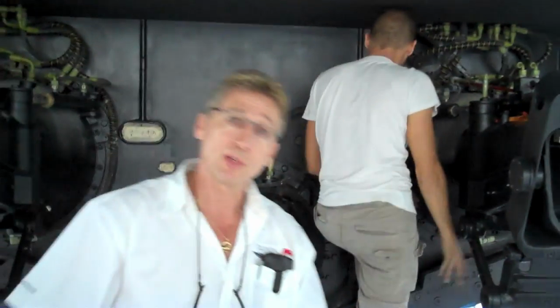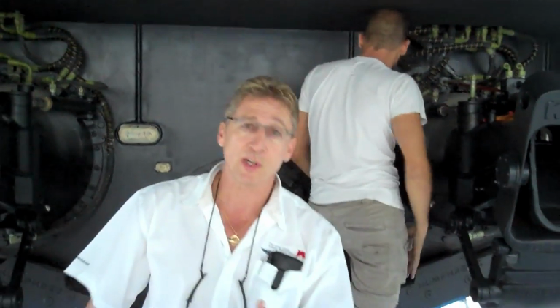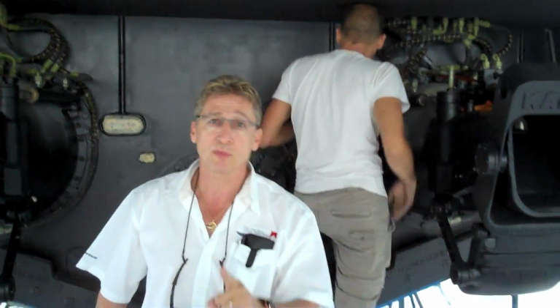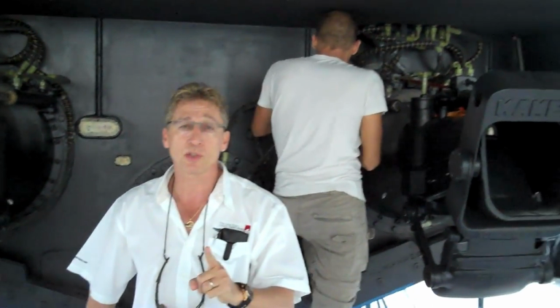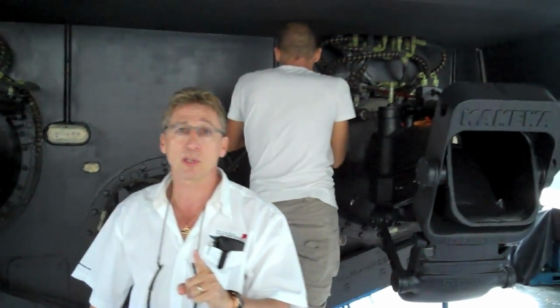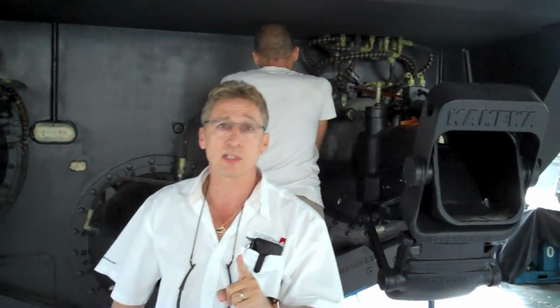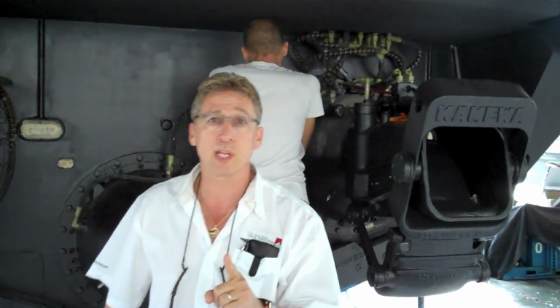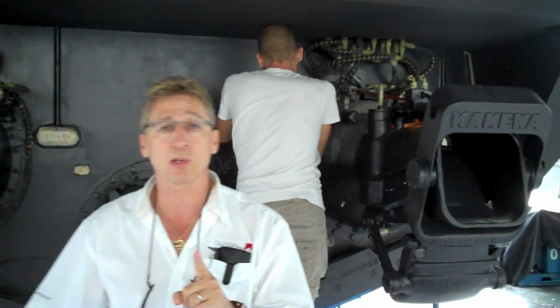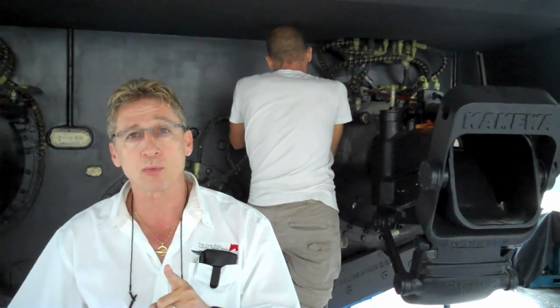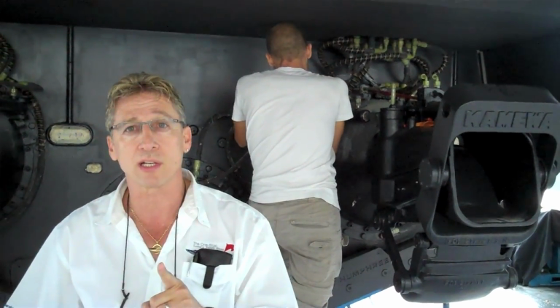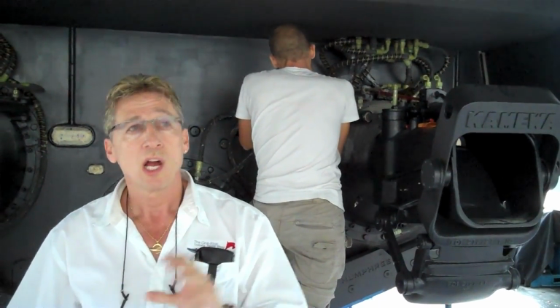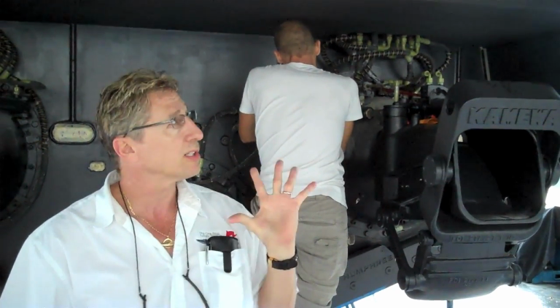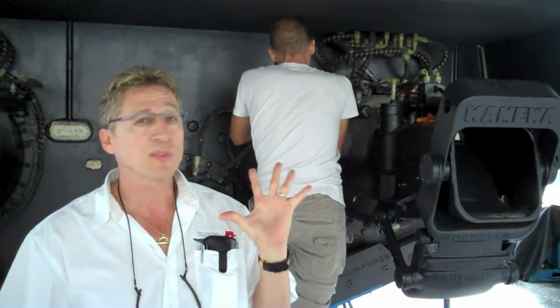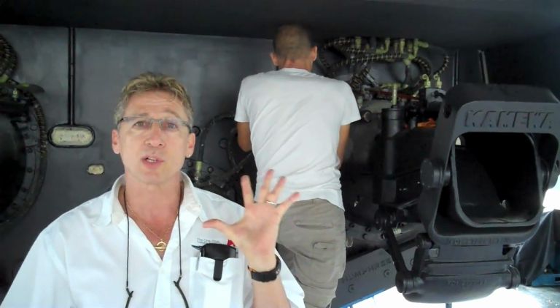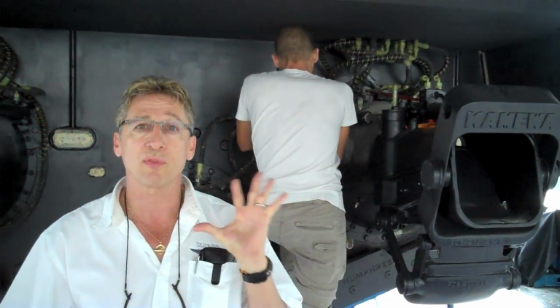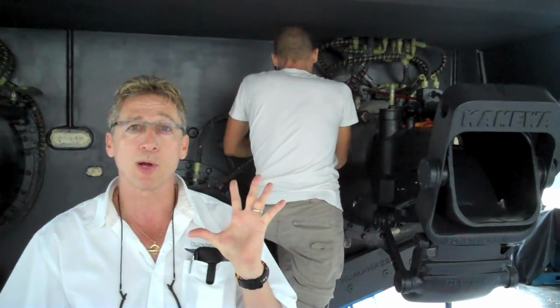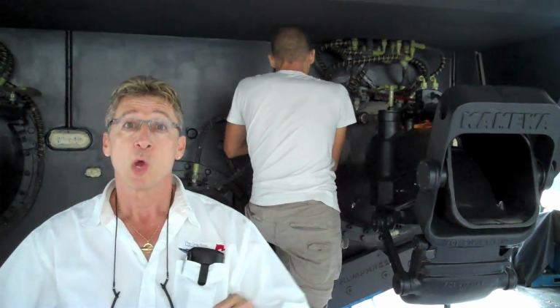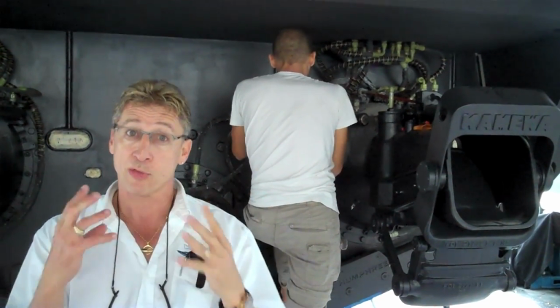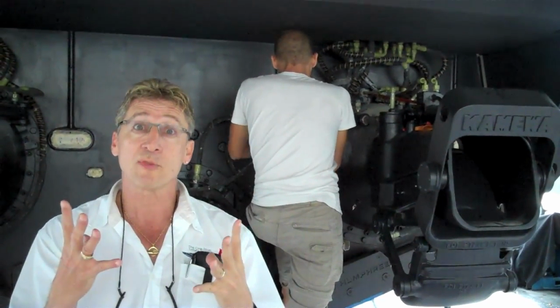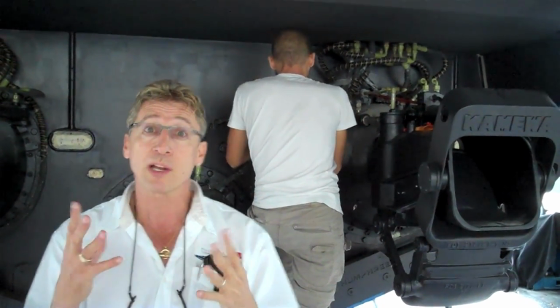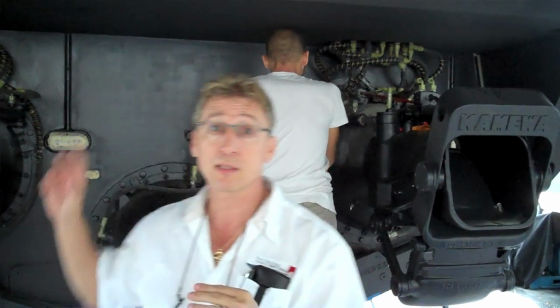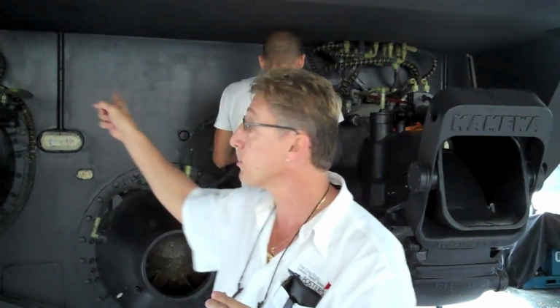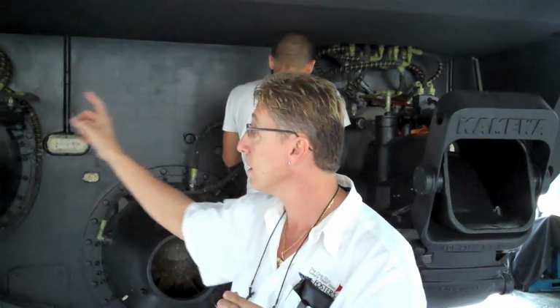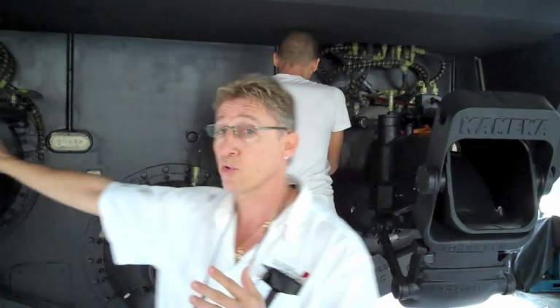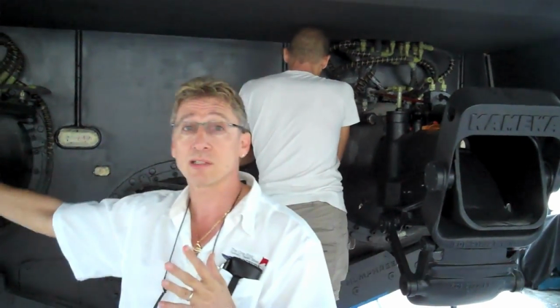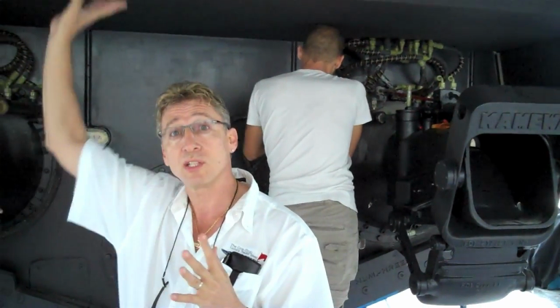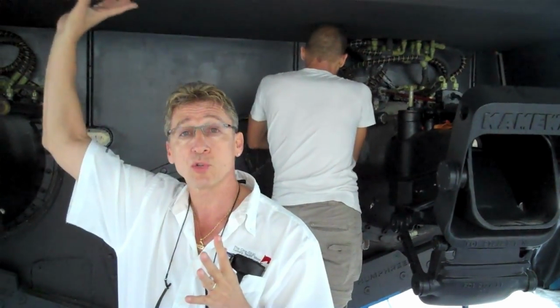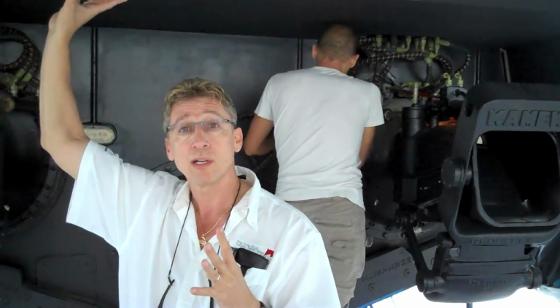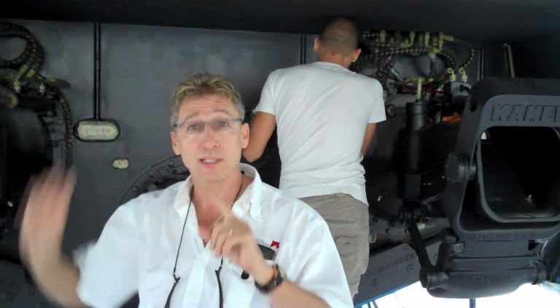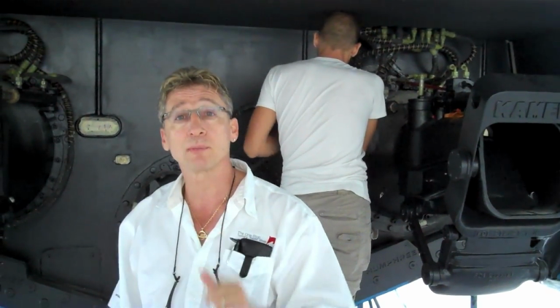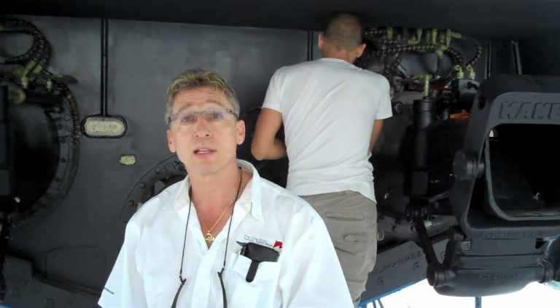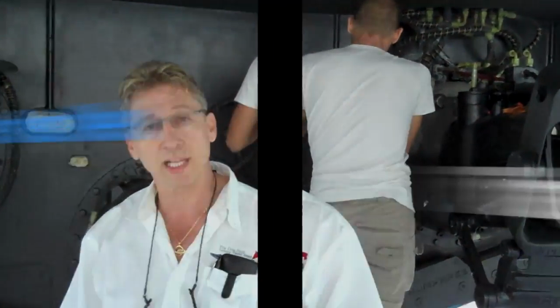Dennis Foster from Foster's Yacht Services located at Lauderdale Marine Center on our 75-foot carbon fiber boat with our three different products: Prop Speed, Trilux, and VC Offshore. Until next month, signing out.